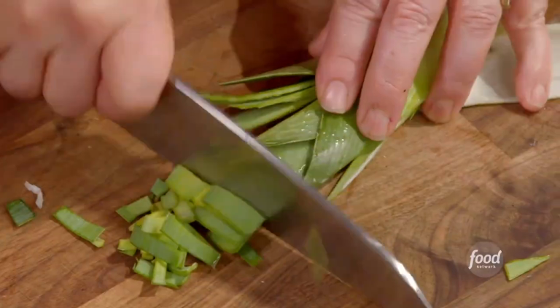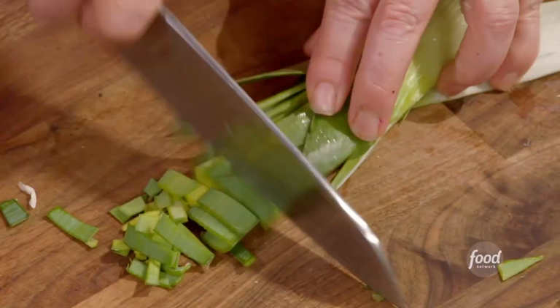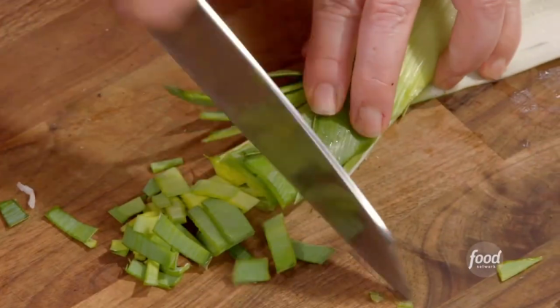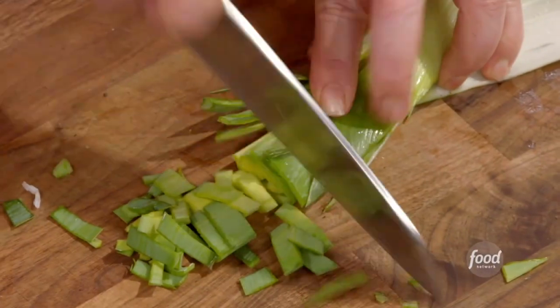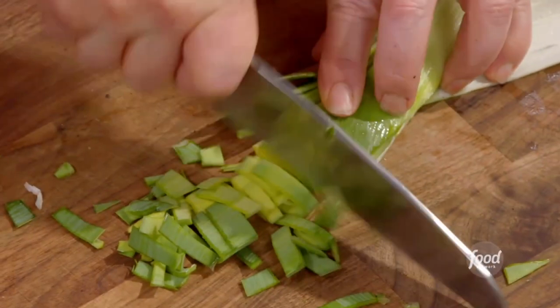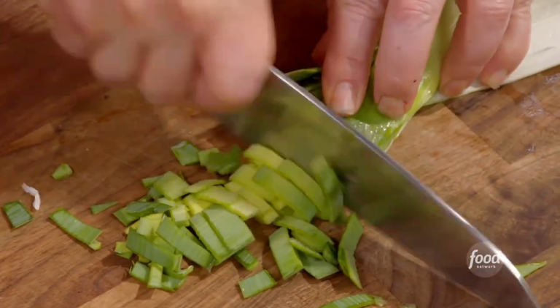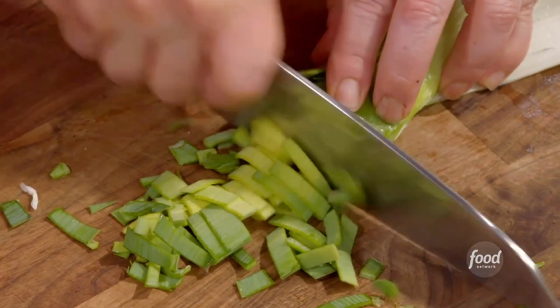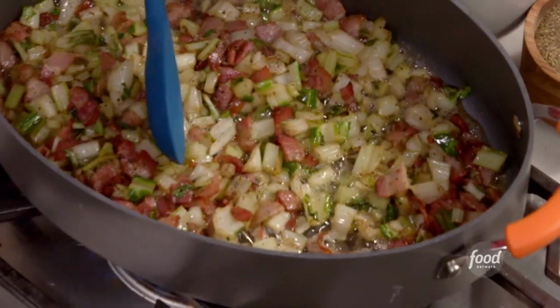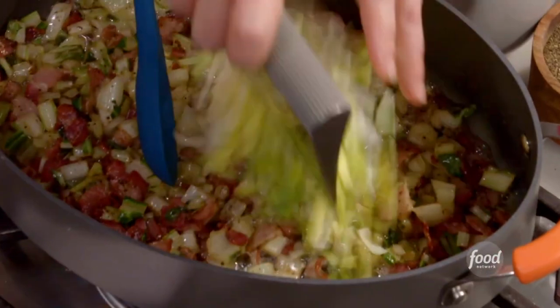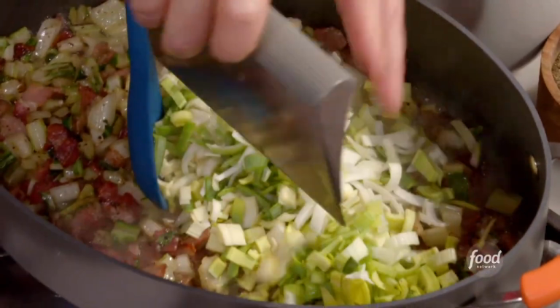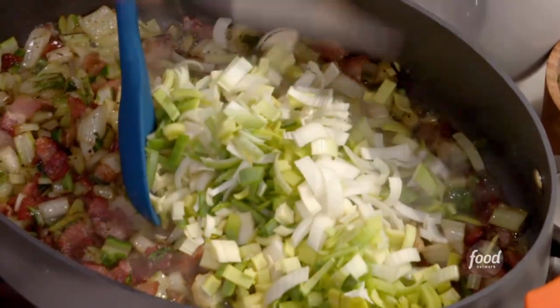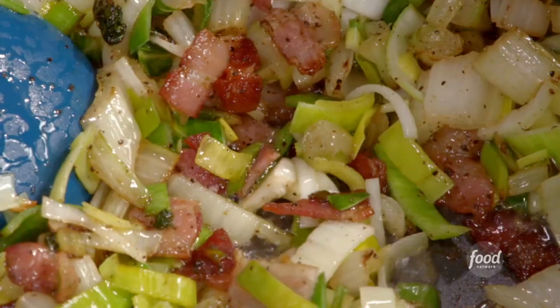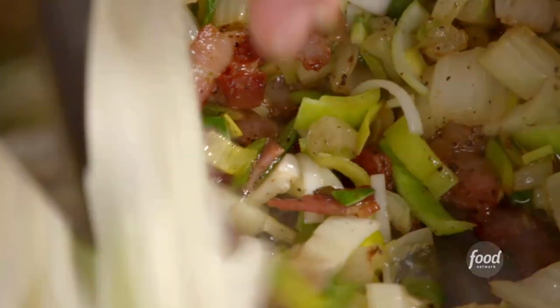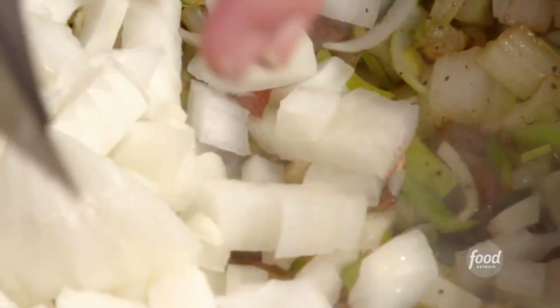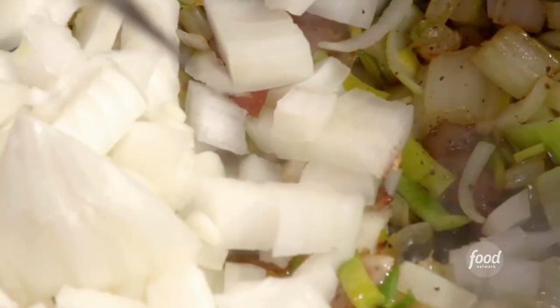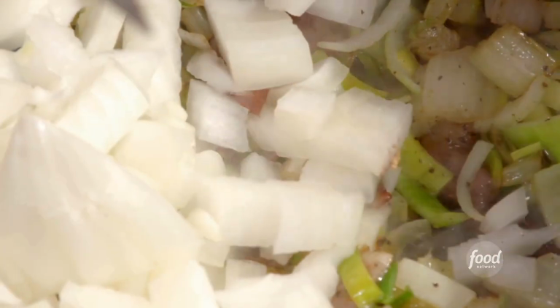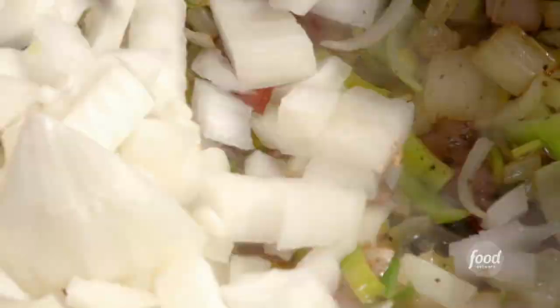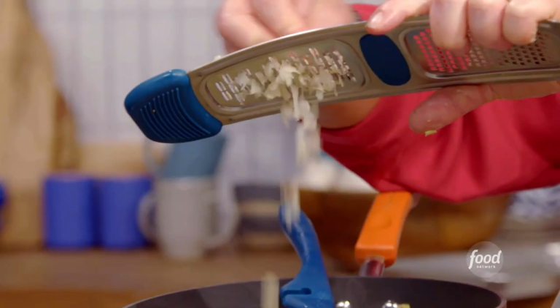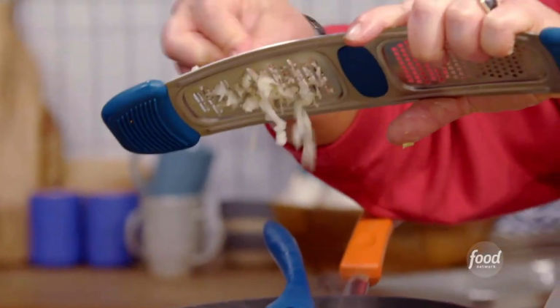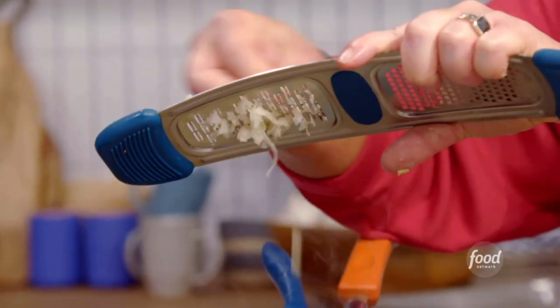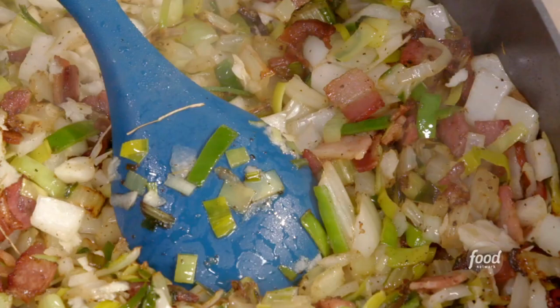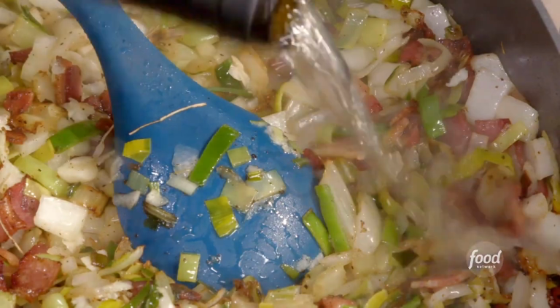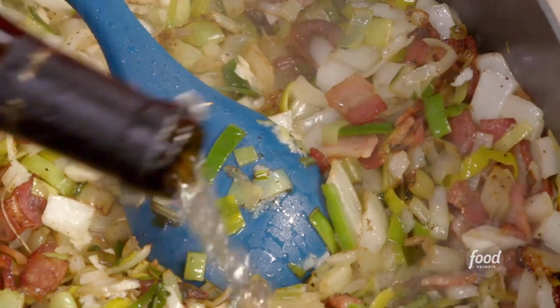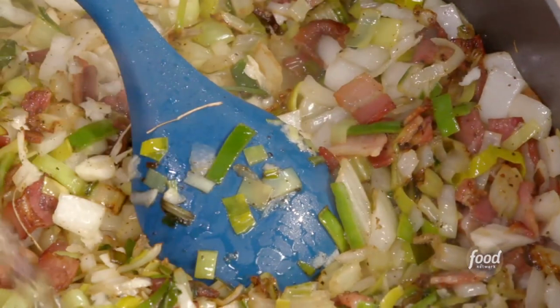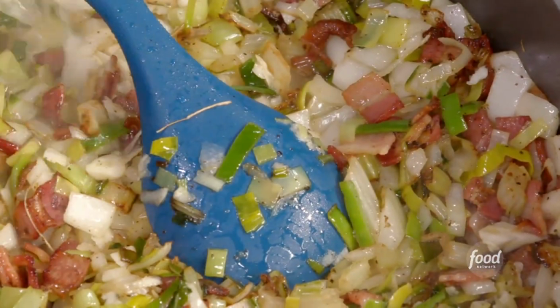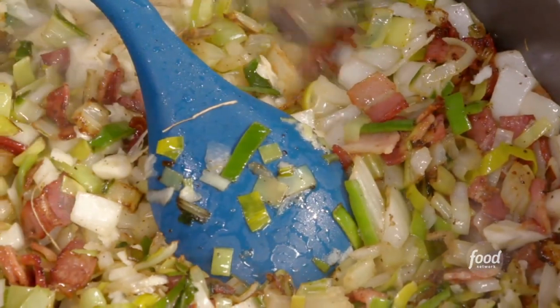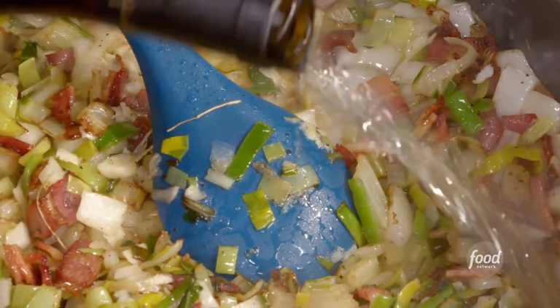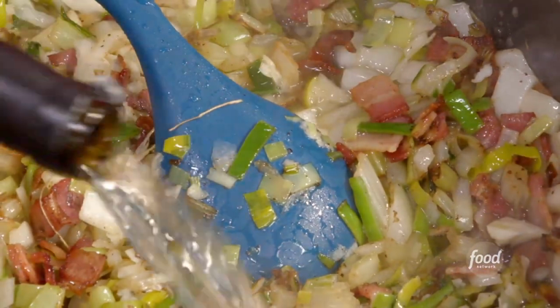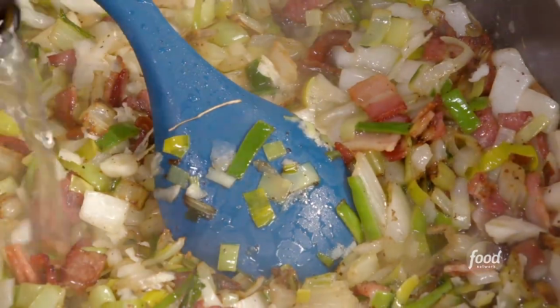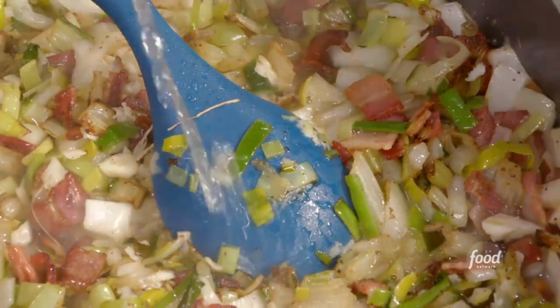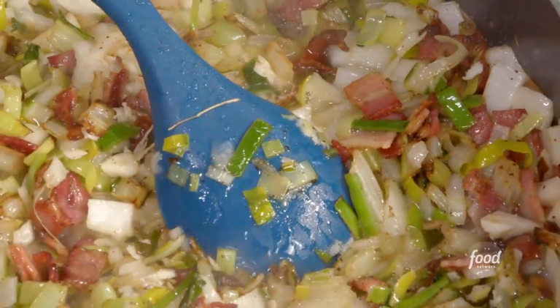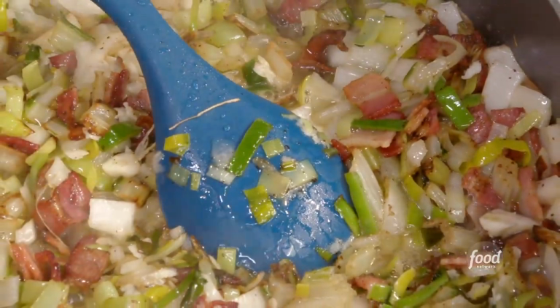Chopping up our leek now. Chop and drop an onion, little garlic. Liquid and acid — for me, white wine.